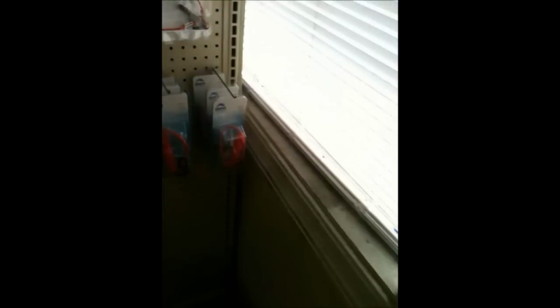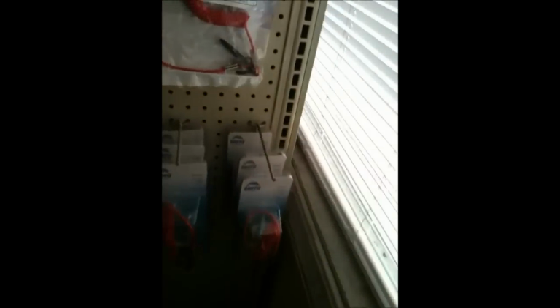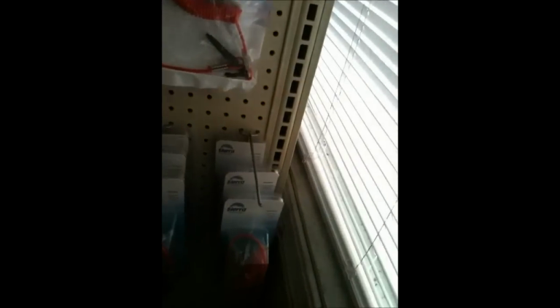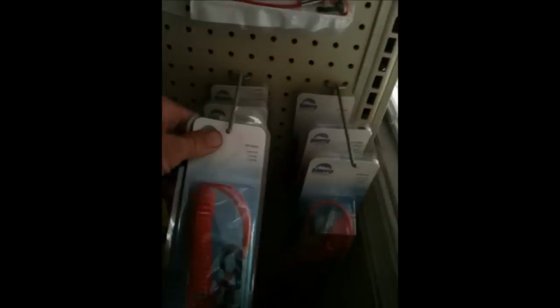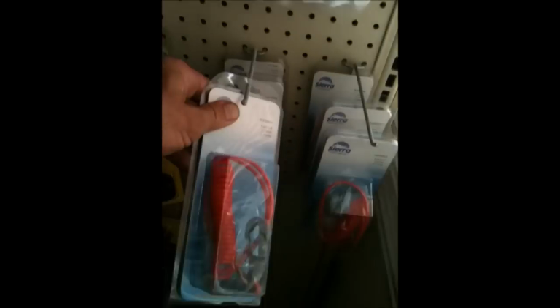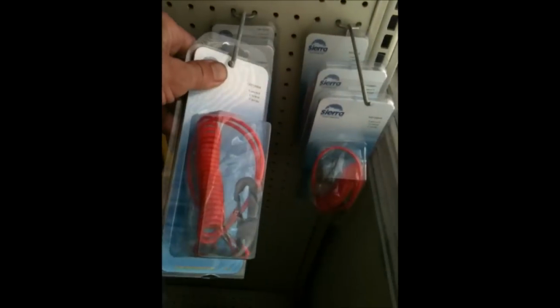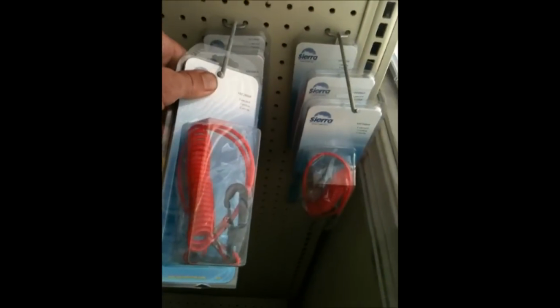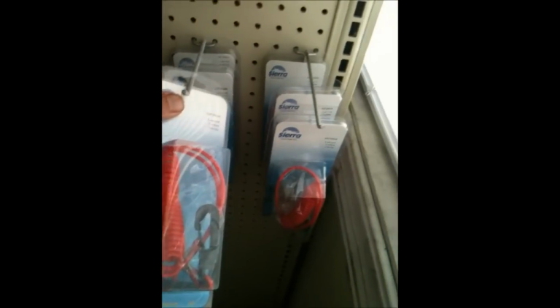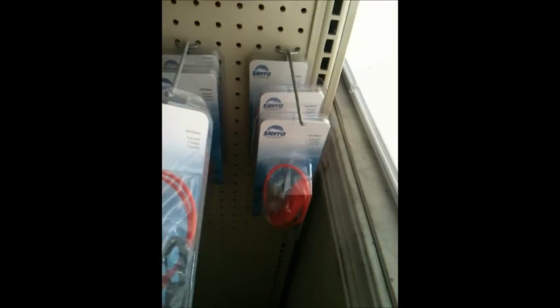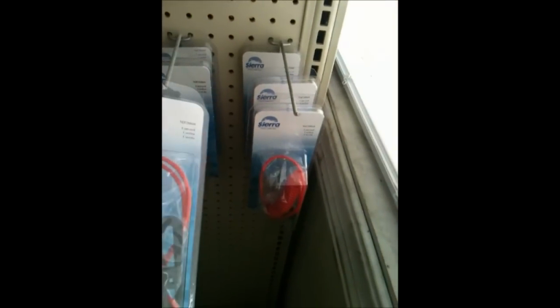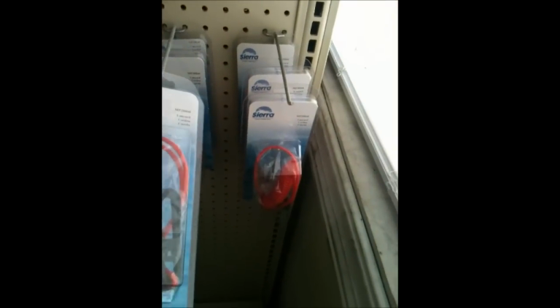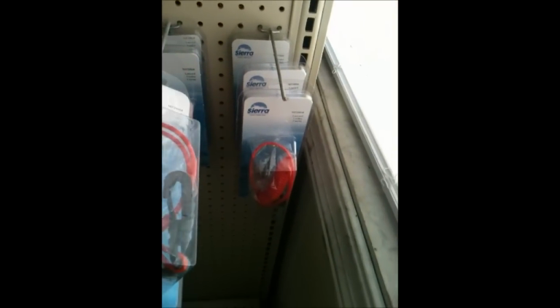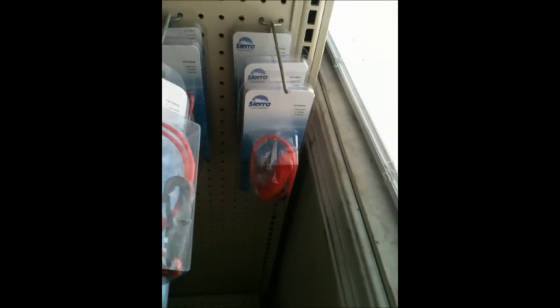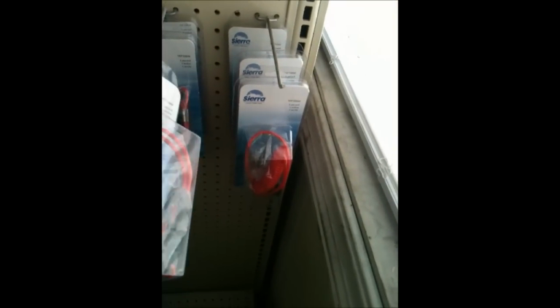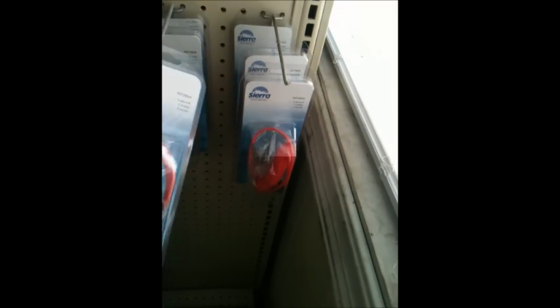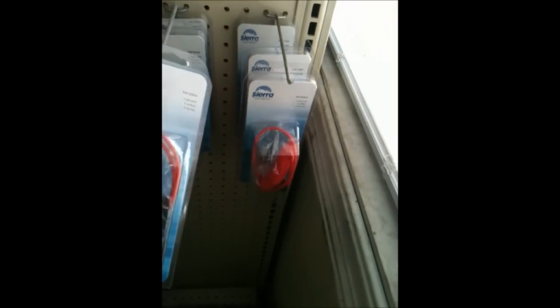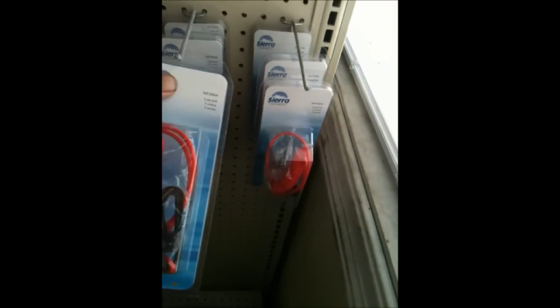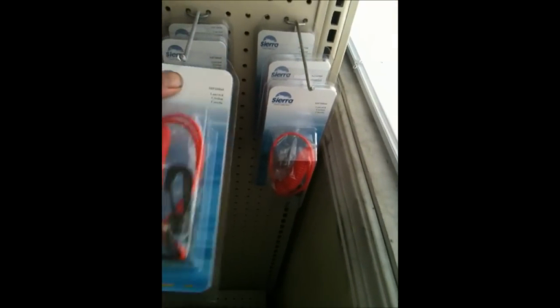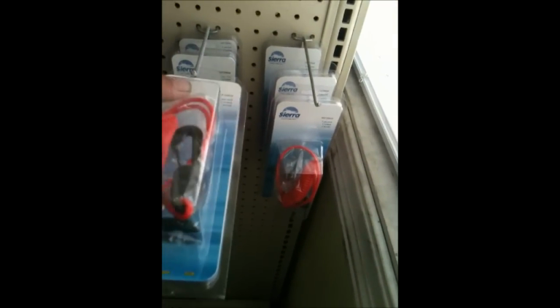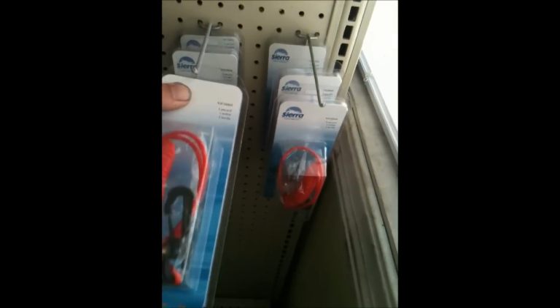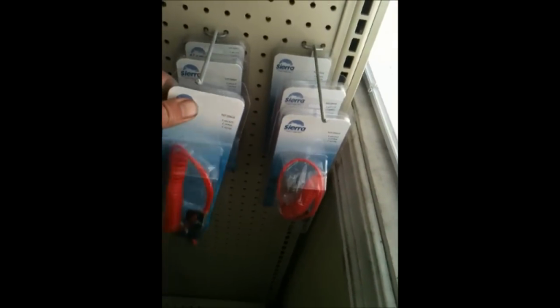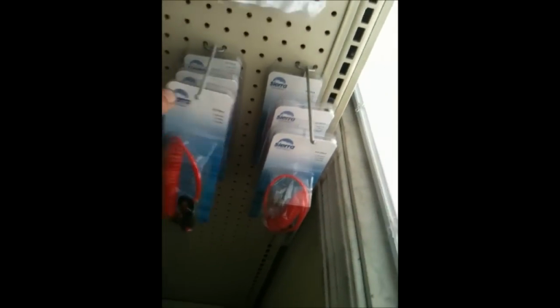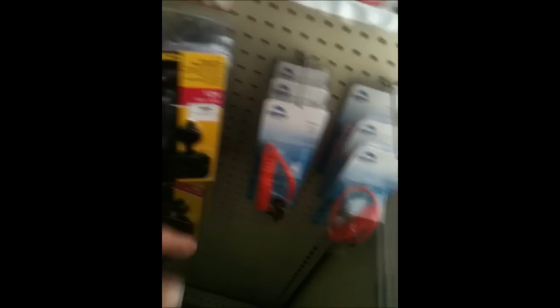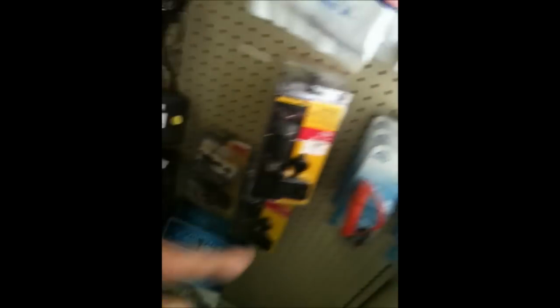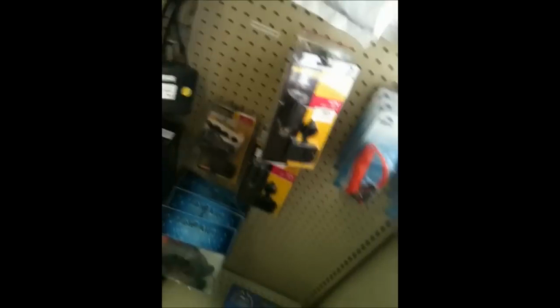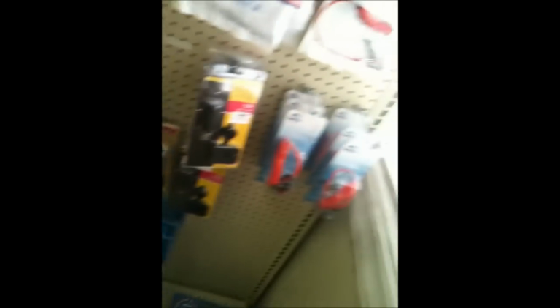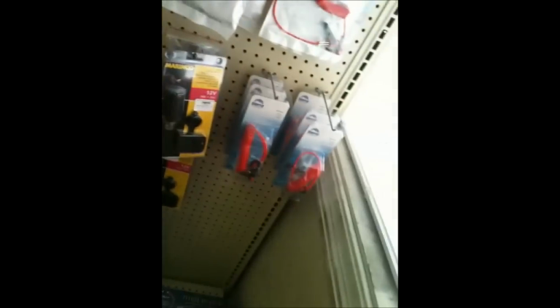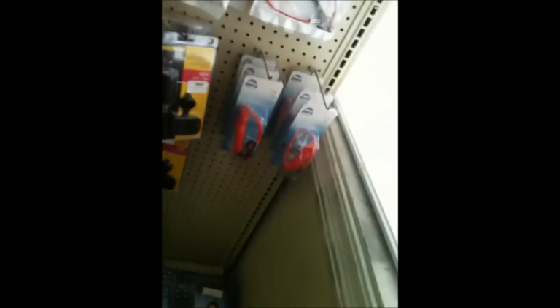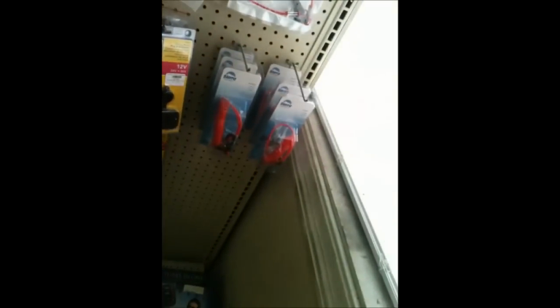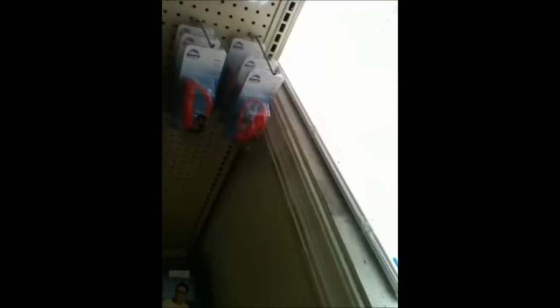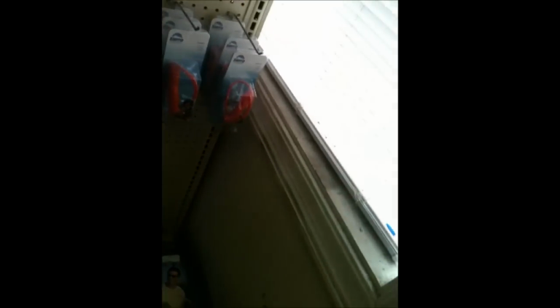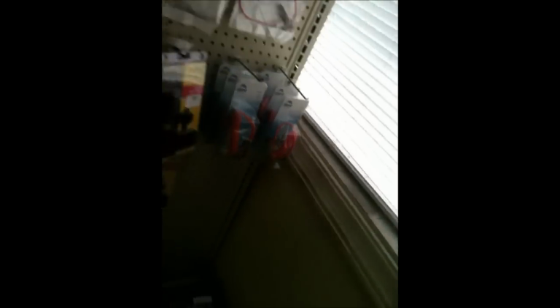Quadrunner guys — same lanyard. I know on Yamaha that's the same lanyard for the jet ski as it is for their little four-wheelers.